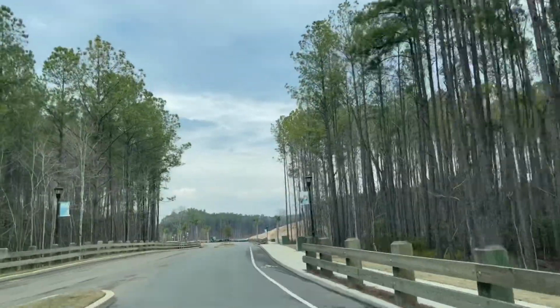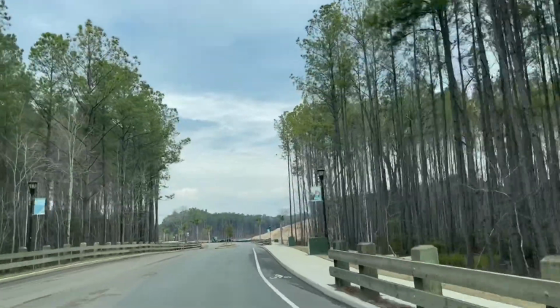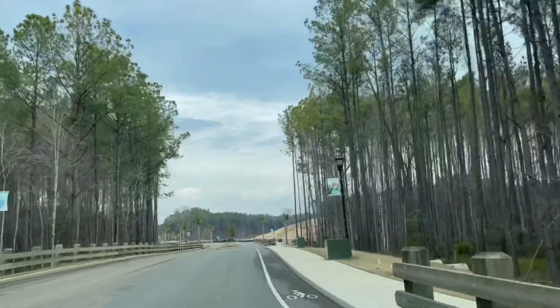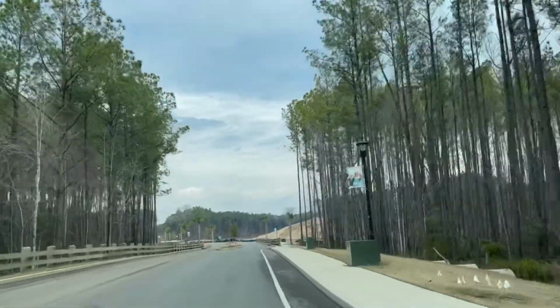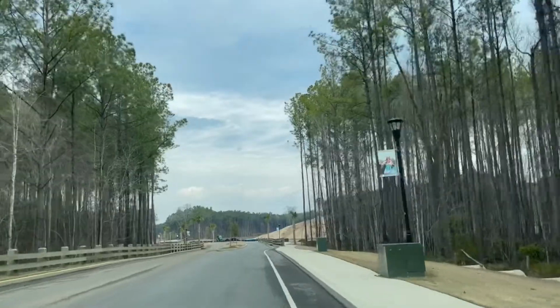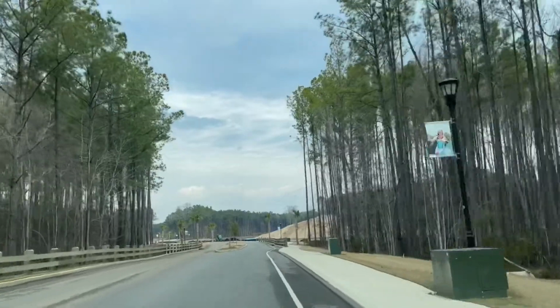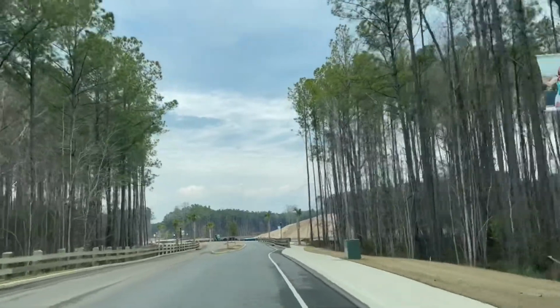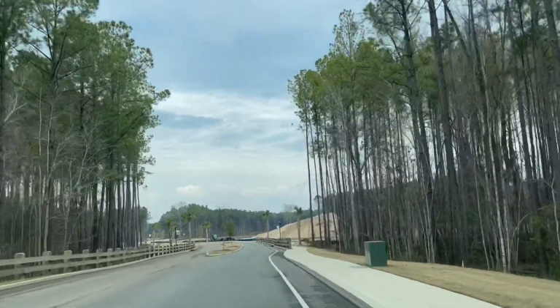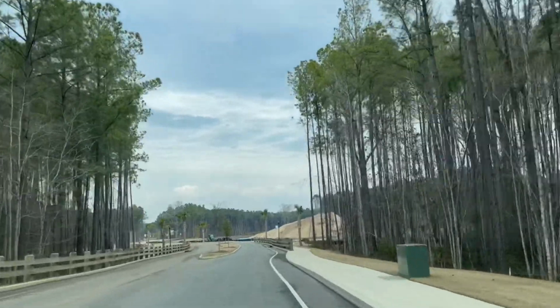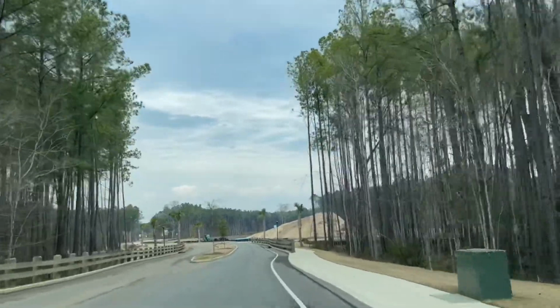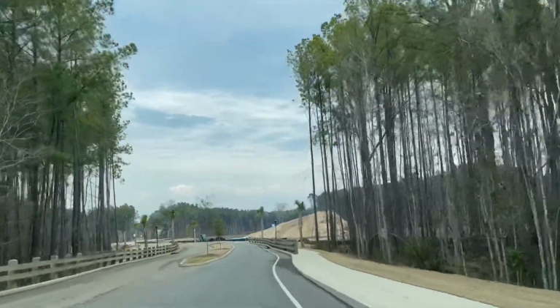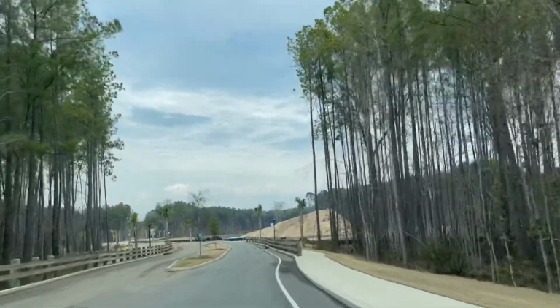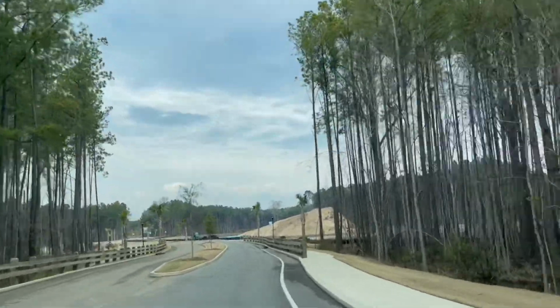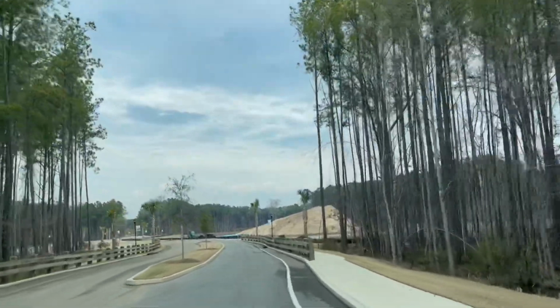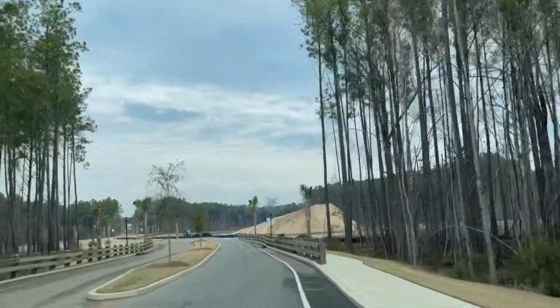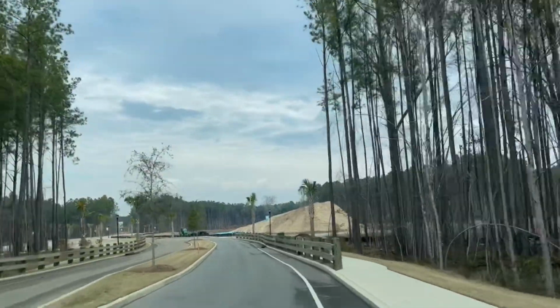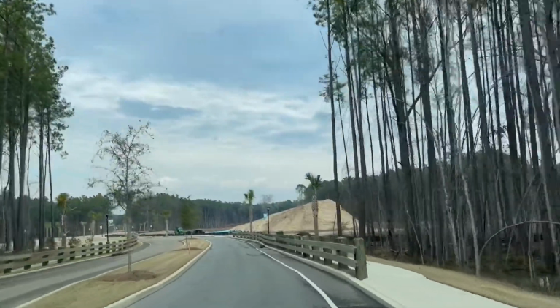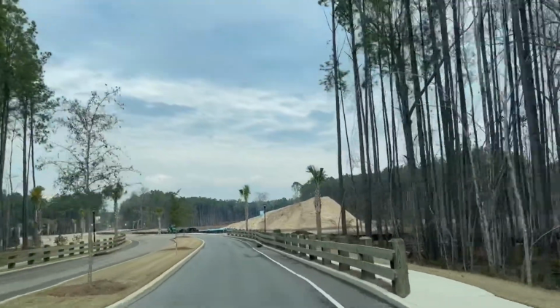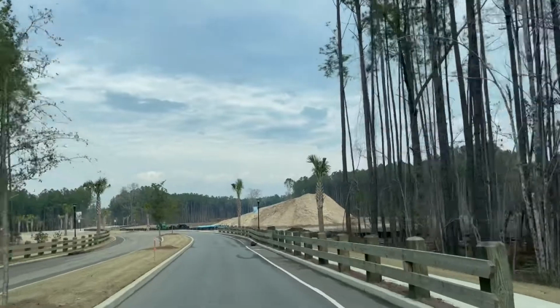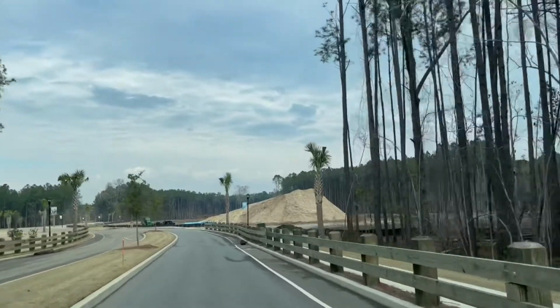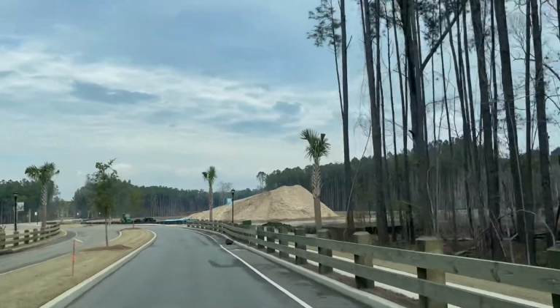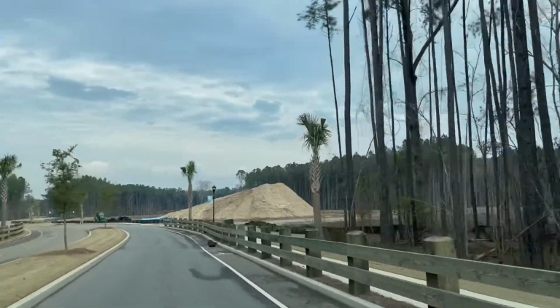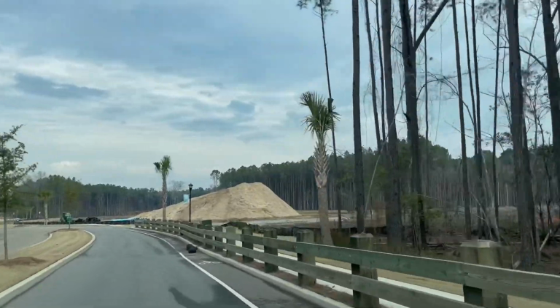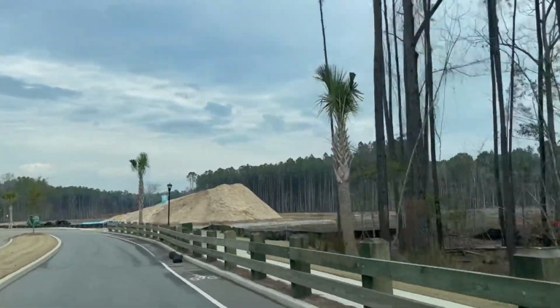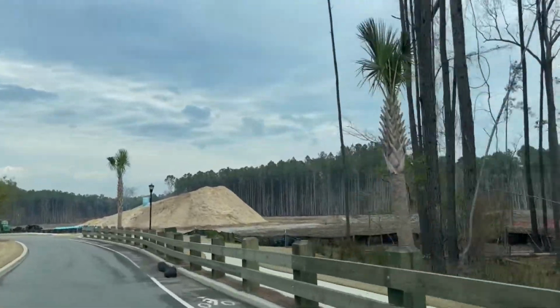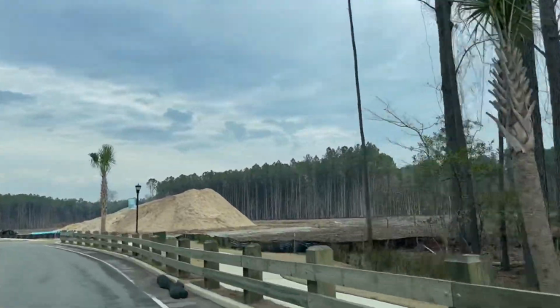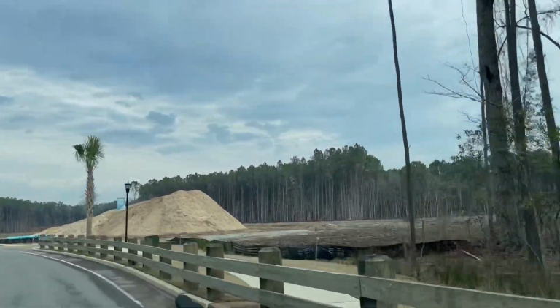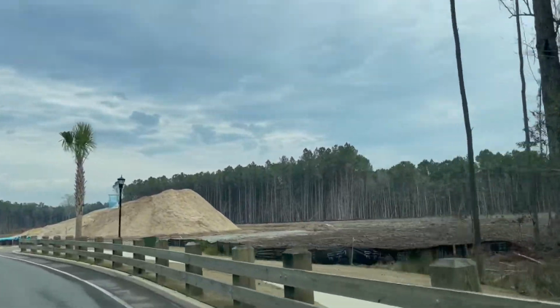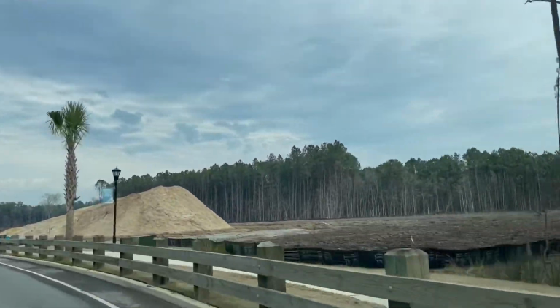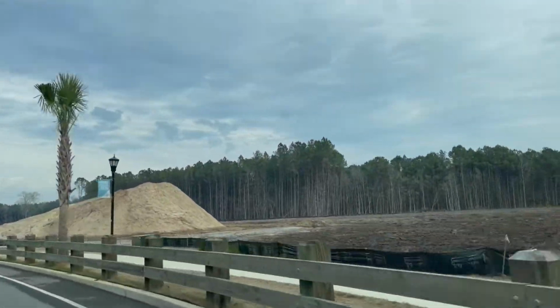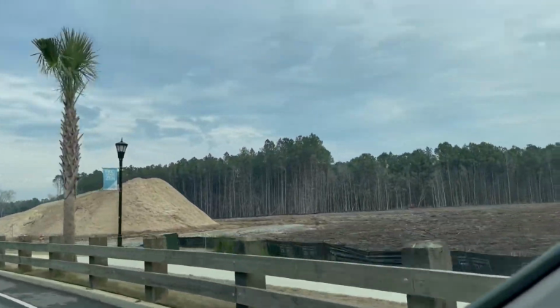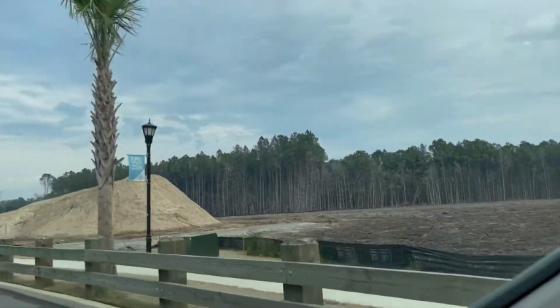As you drive through you can definitely see that the sidewalks are in, streetlights are in, and they are starting to clear land there to the right.